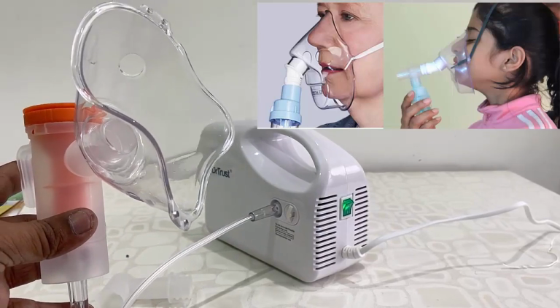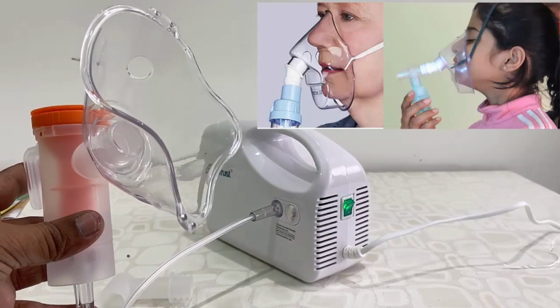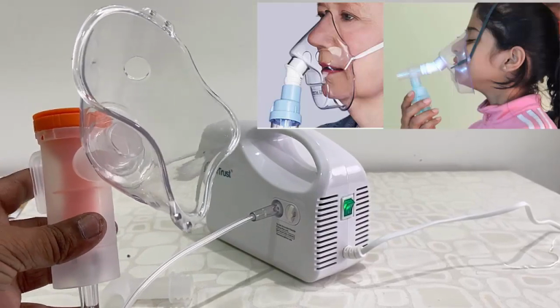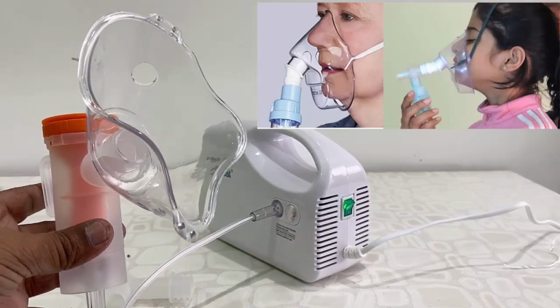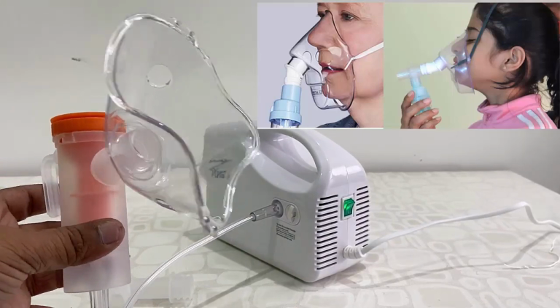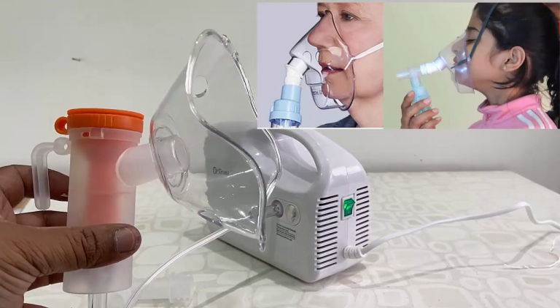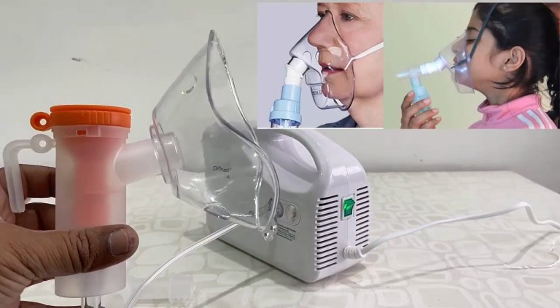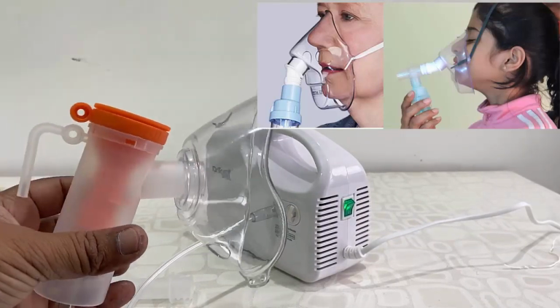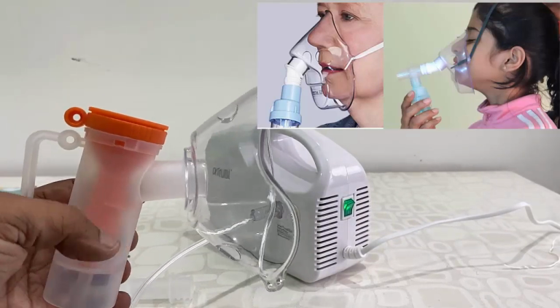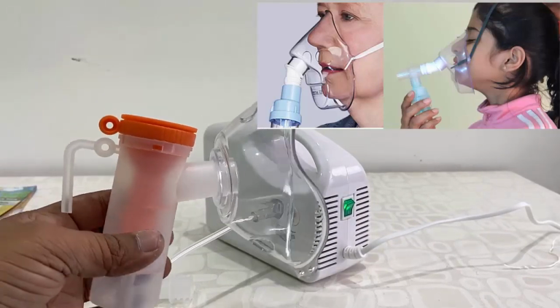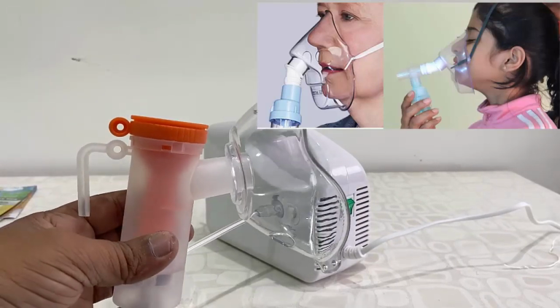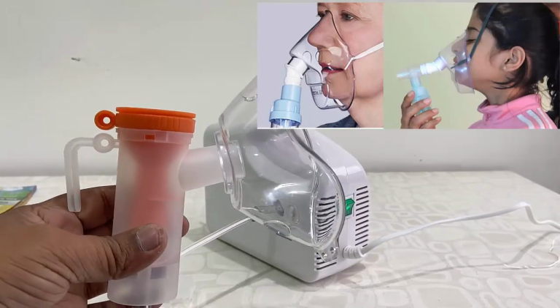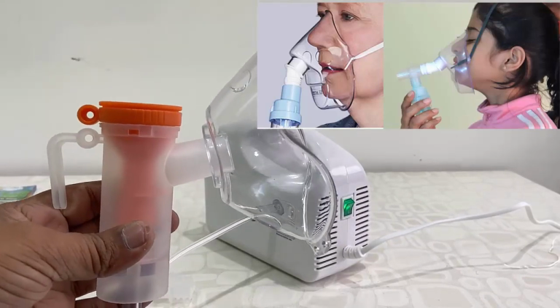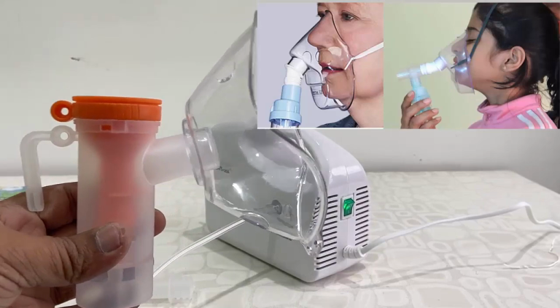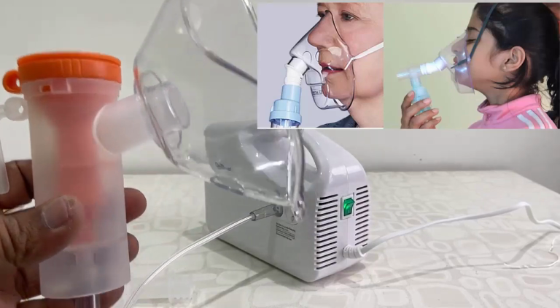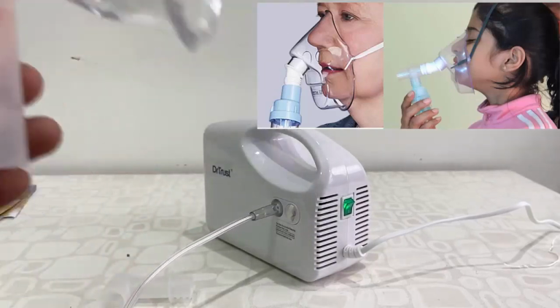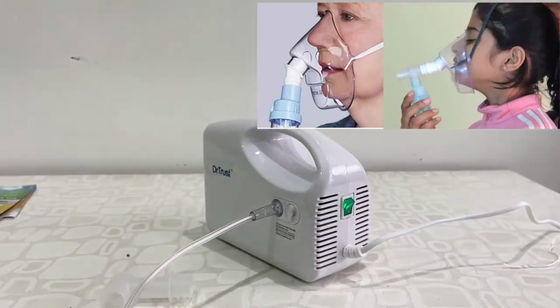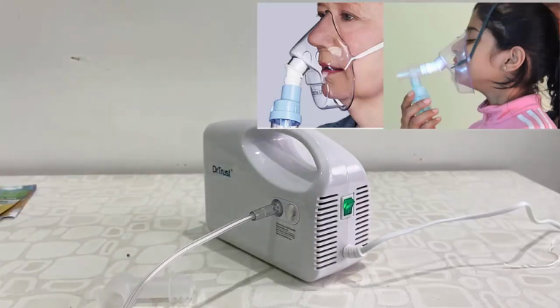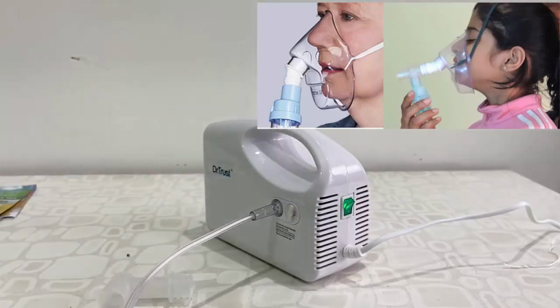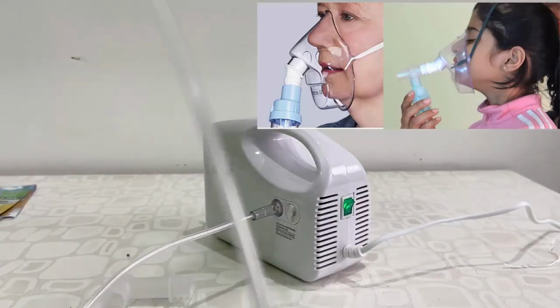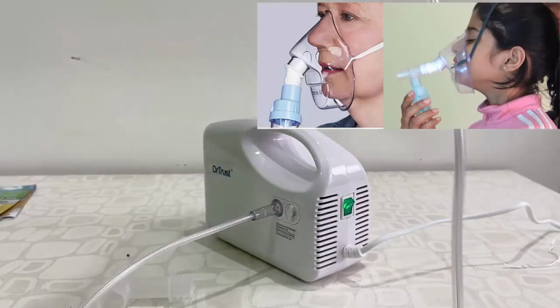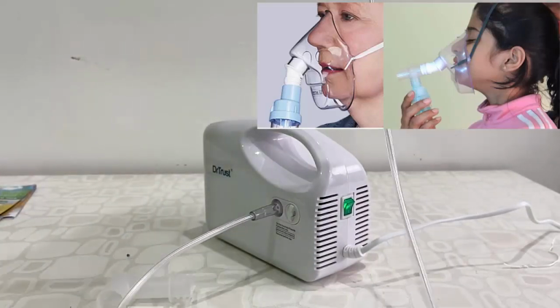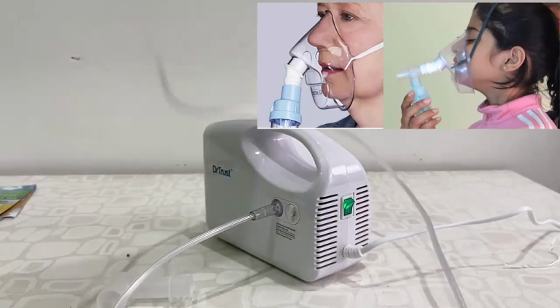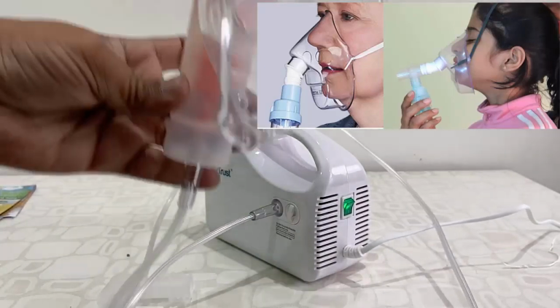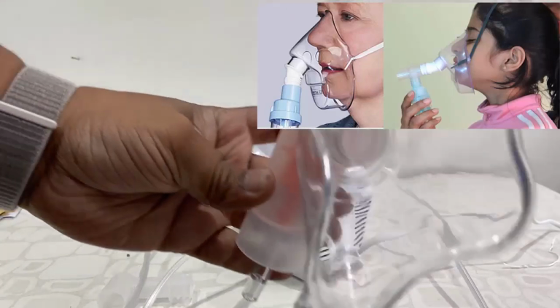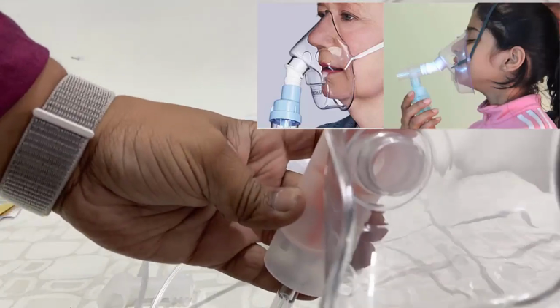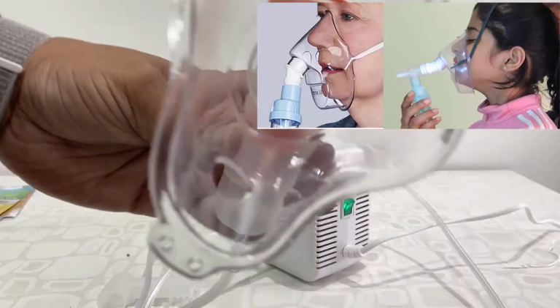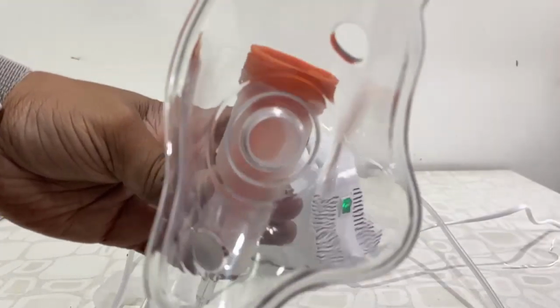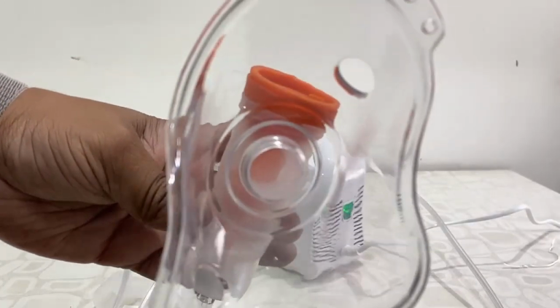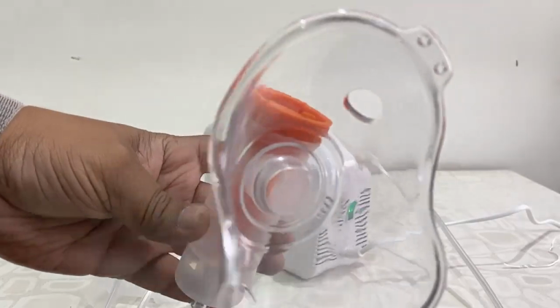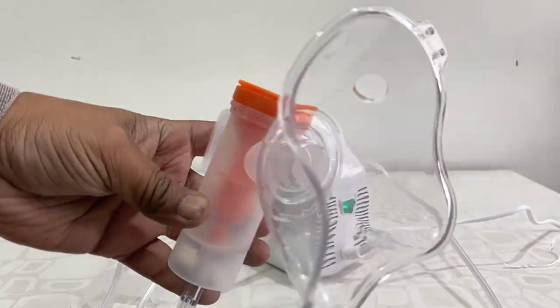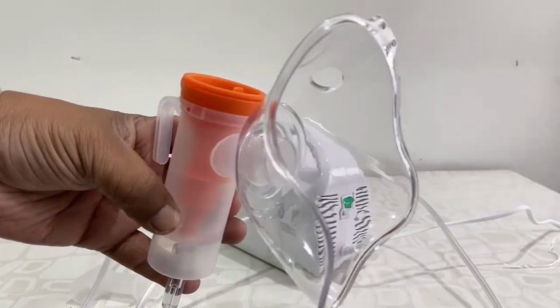This is a quick unboxing and testing of this Dr. Trust nebulizer. Thank you for watching guys. Catch you in the next video — please like, share, and subscribe. Thank you very much.